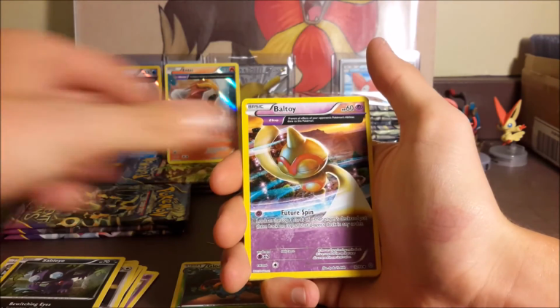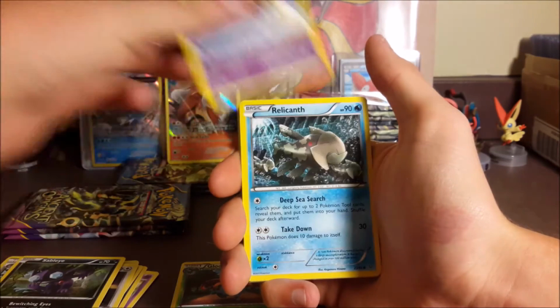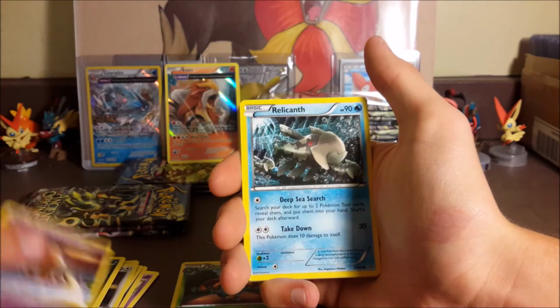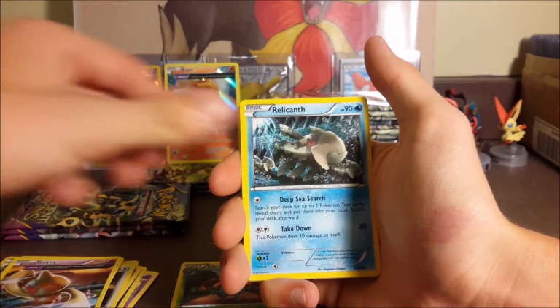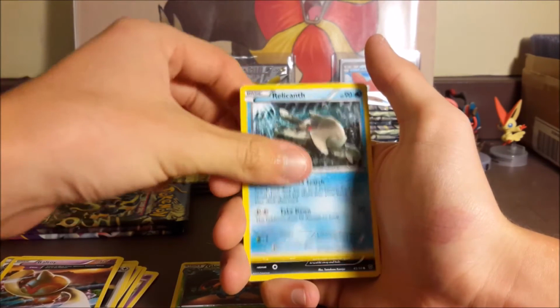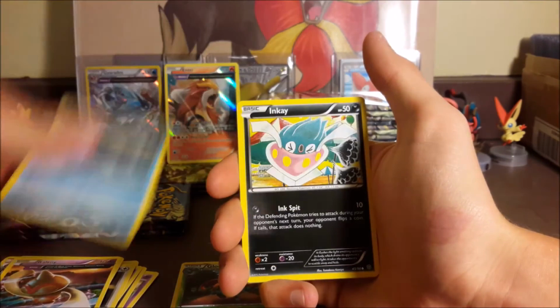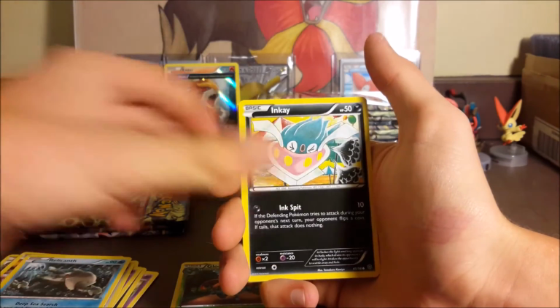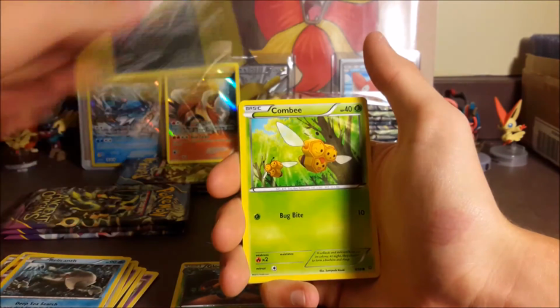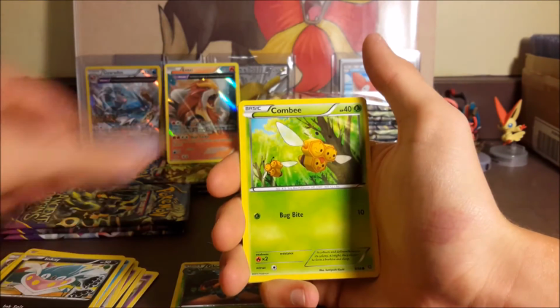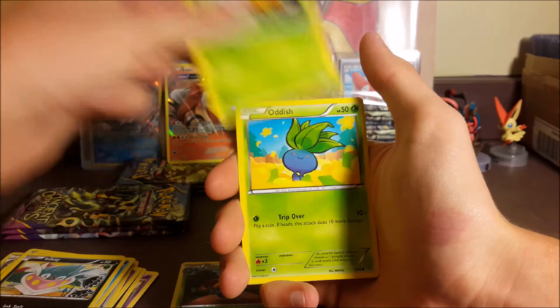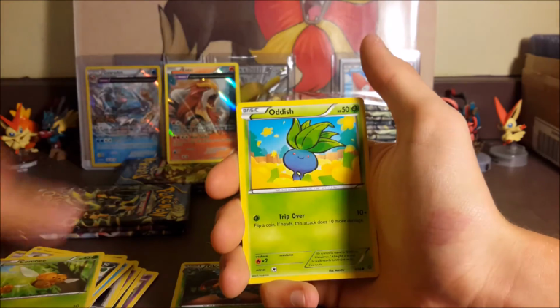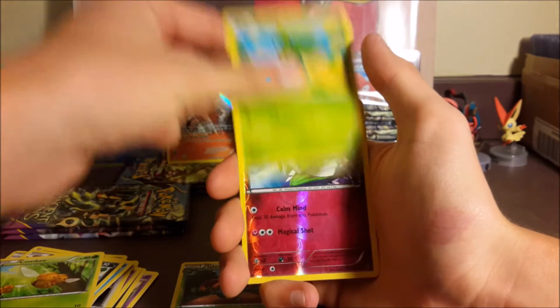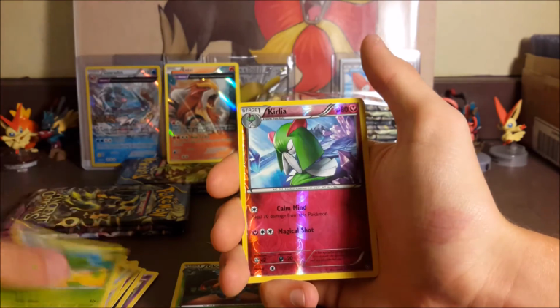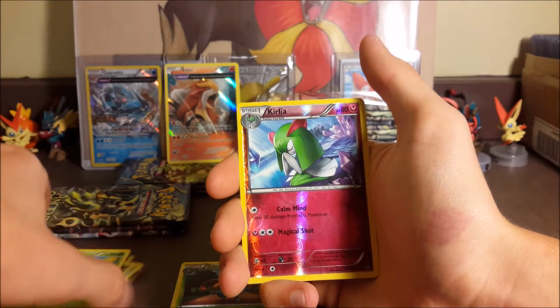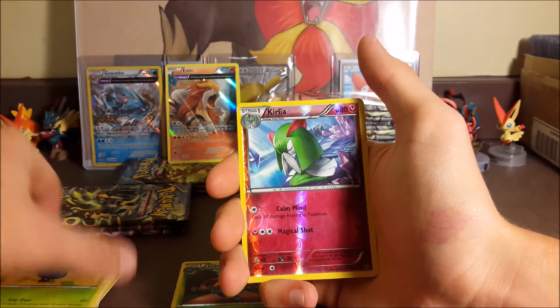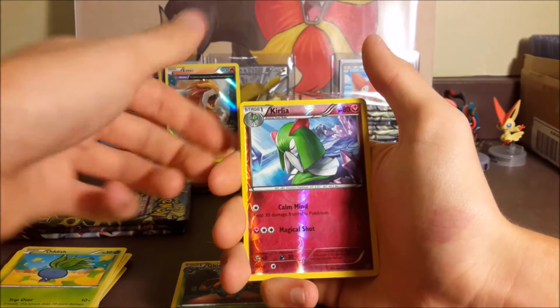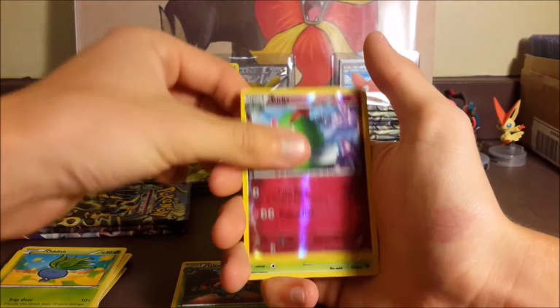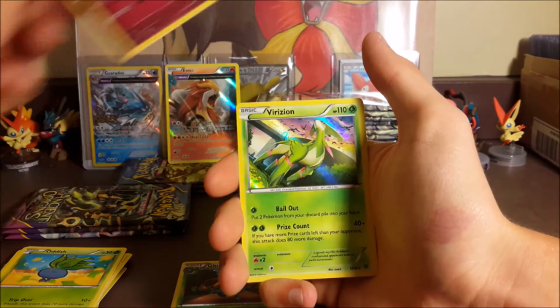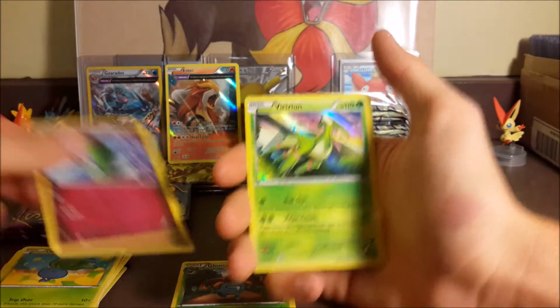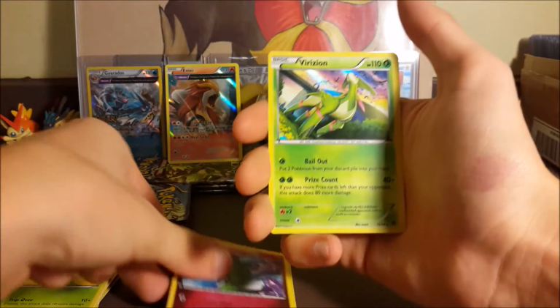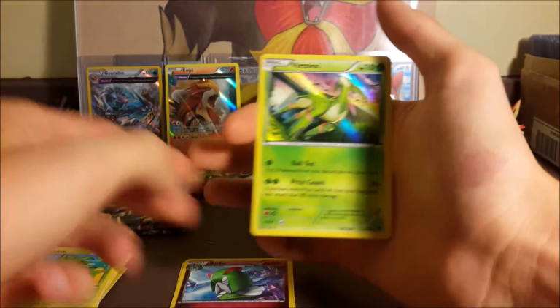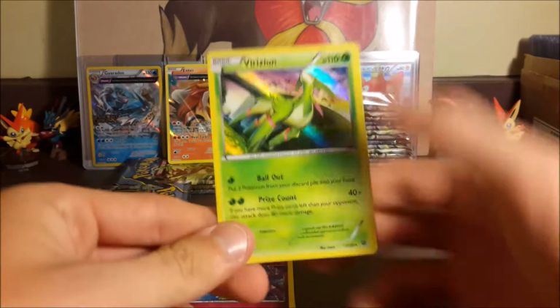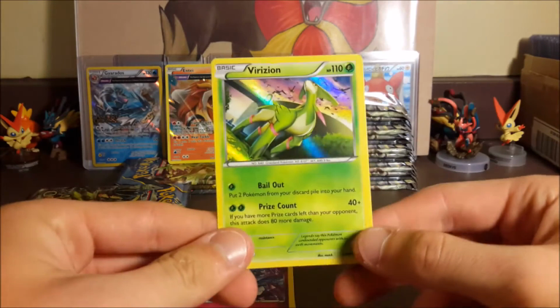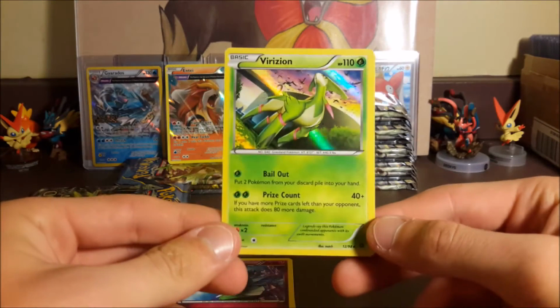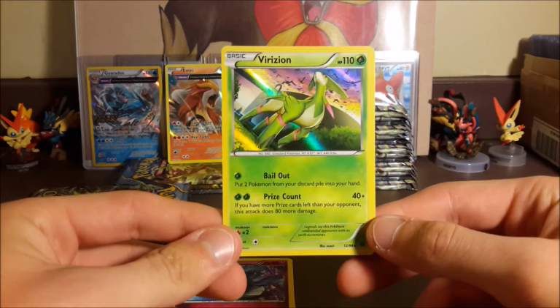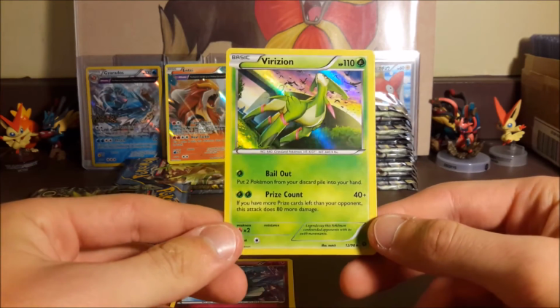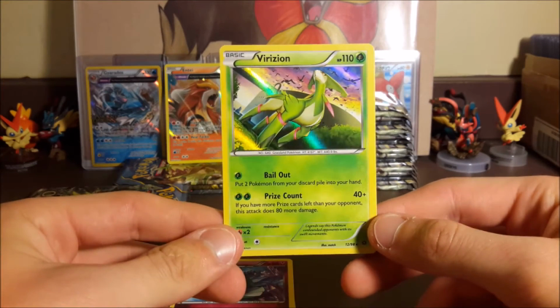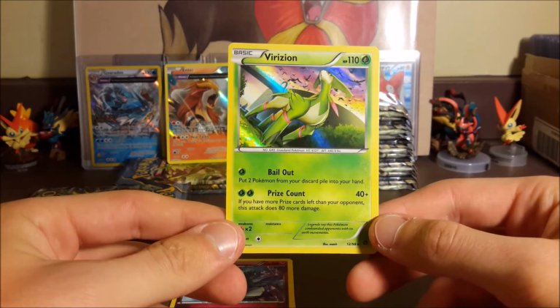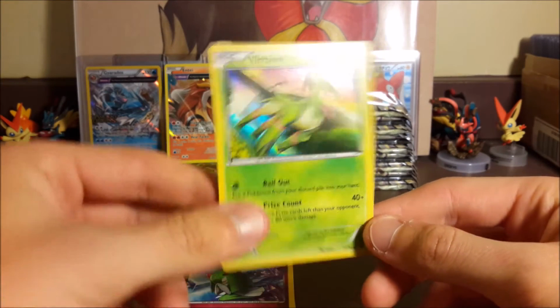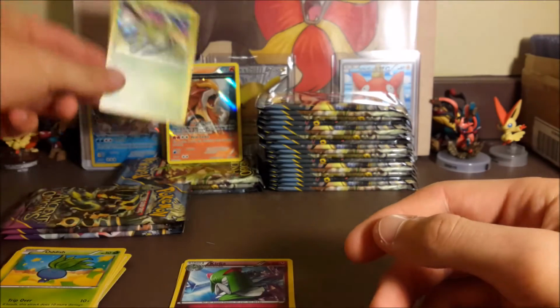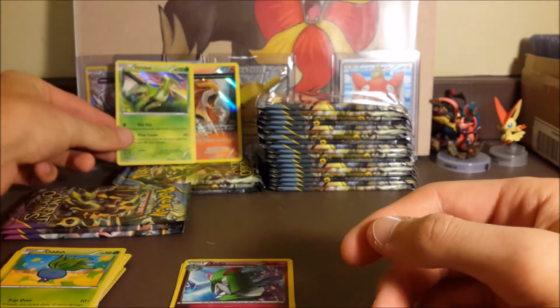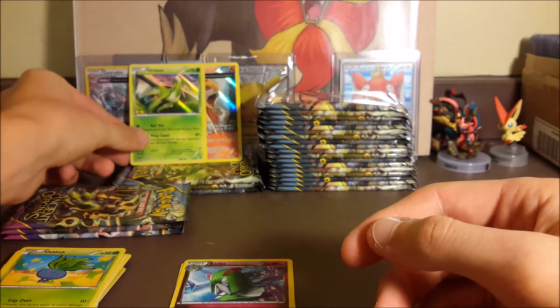Second pack: Flareon, Forest of Giant Plants, Sableye, Baltoy, Baltoy ancient trait, Relicanth, Inkay, Combee, Oddish. The reverse is a Kirlia, and our rare is a hollow Virizion. Two hollows in a row — pretty decent pool so far. Setting him back here too.